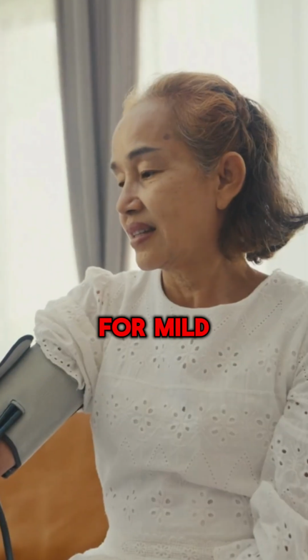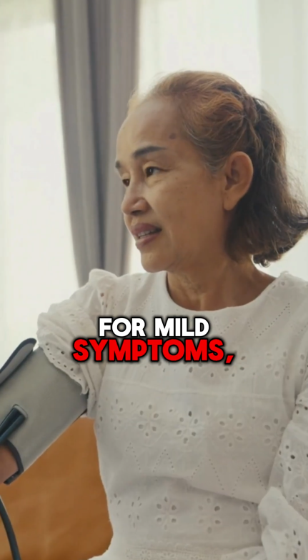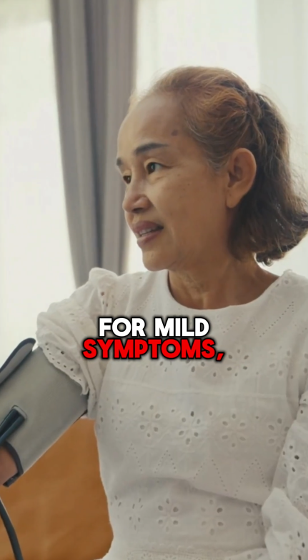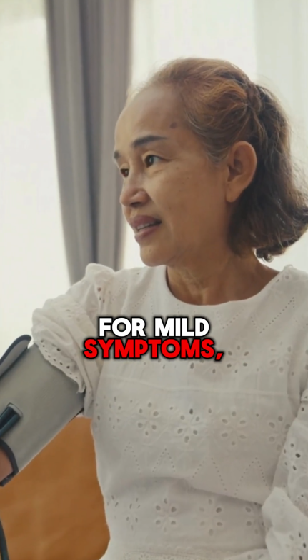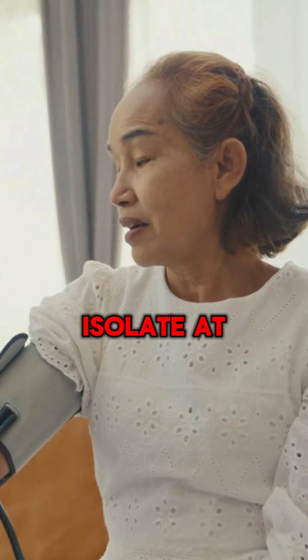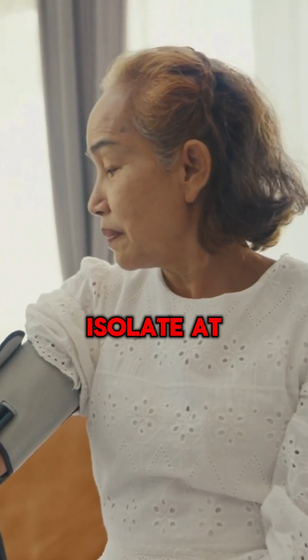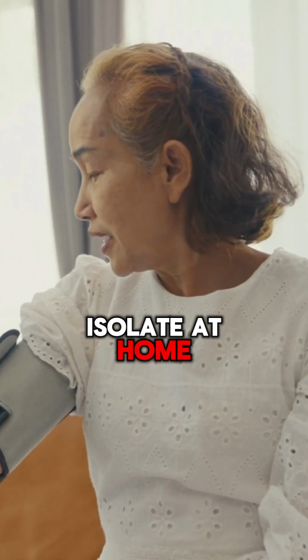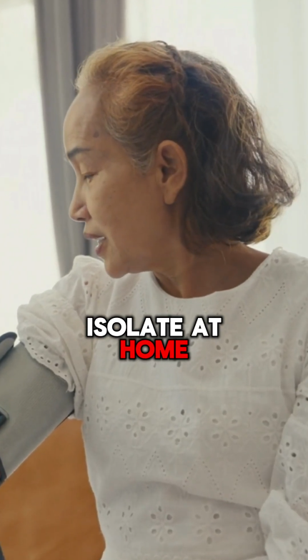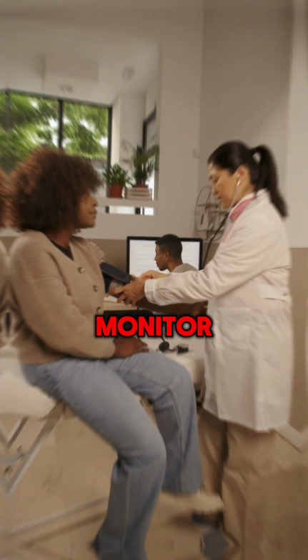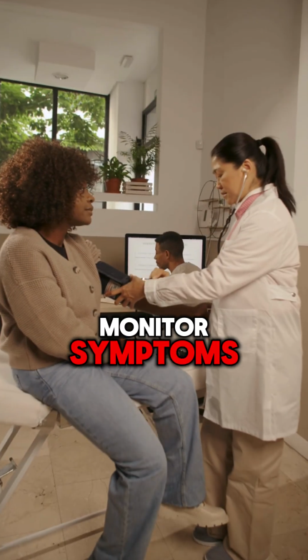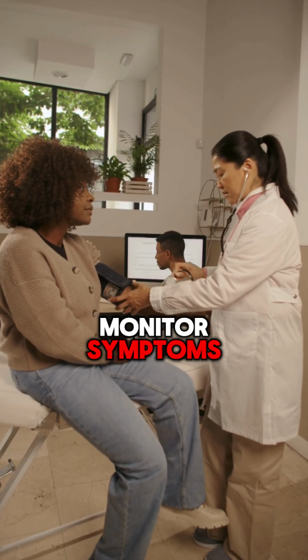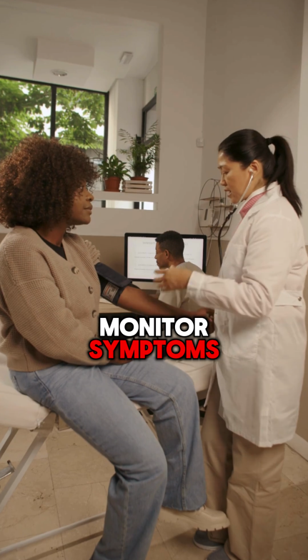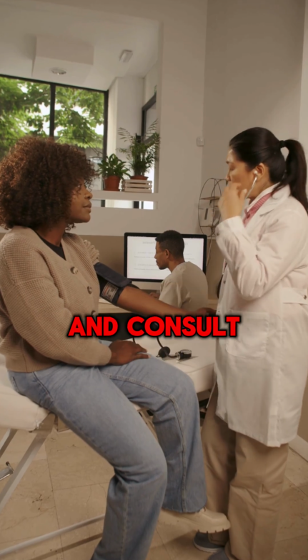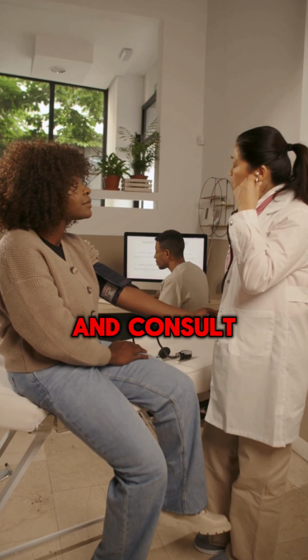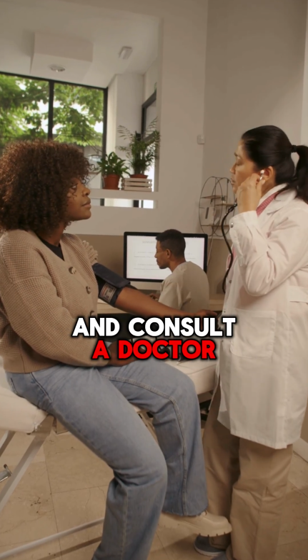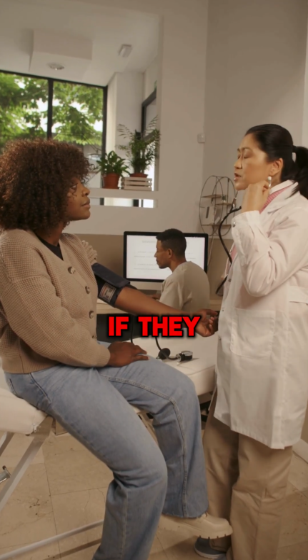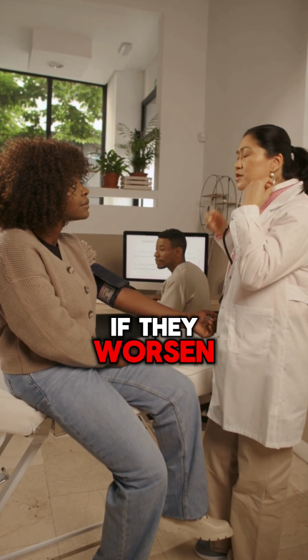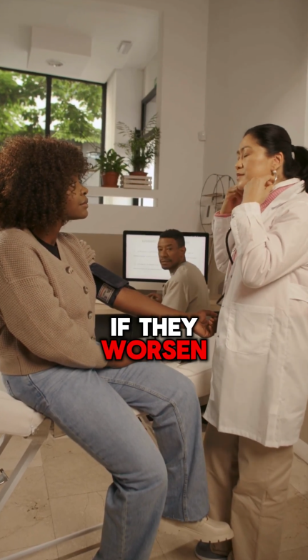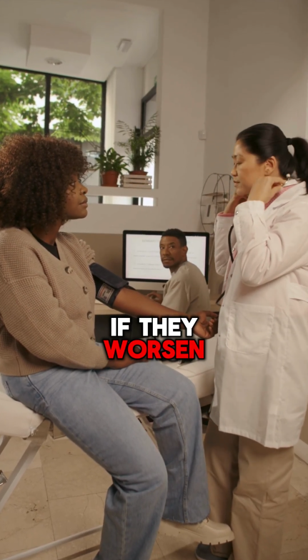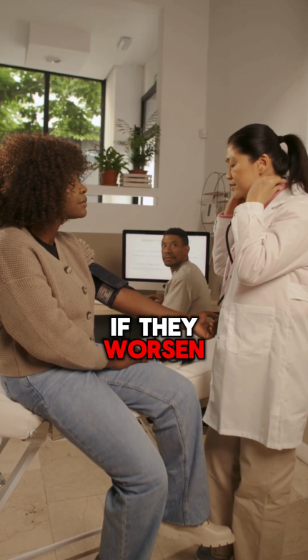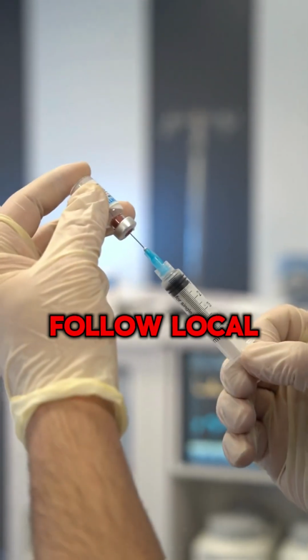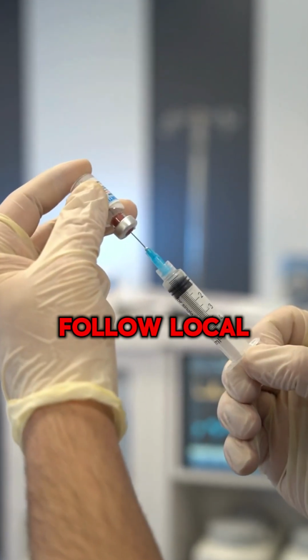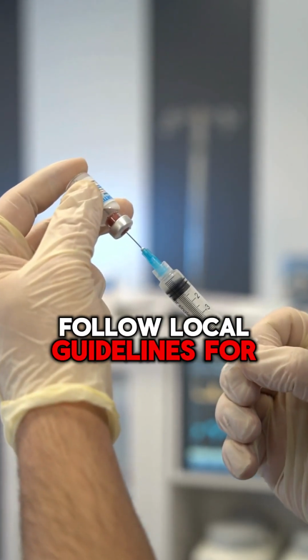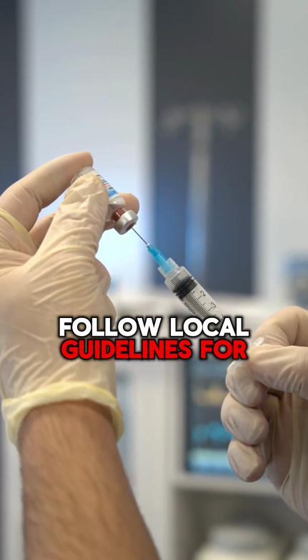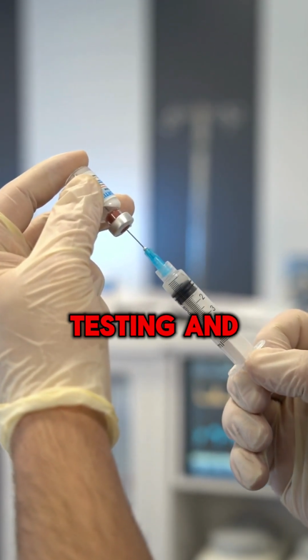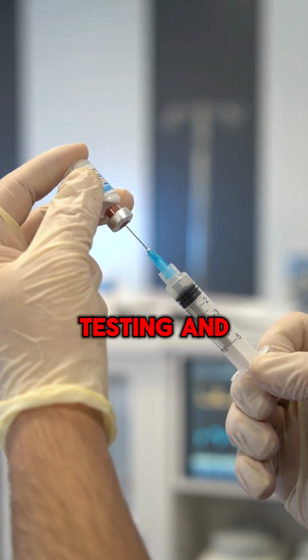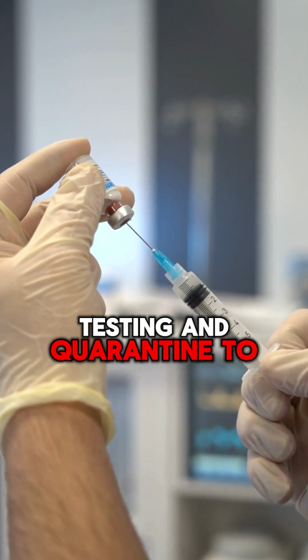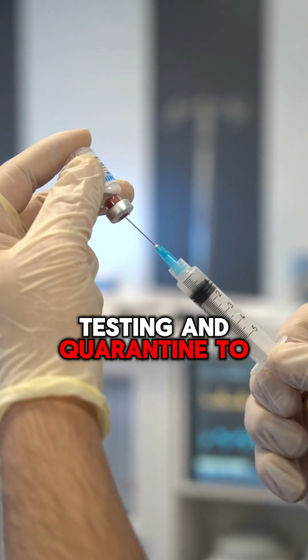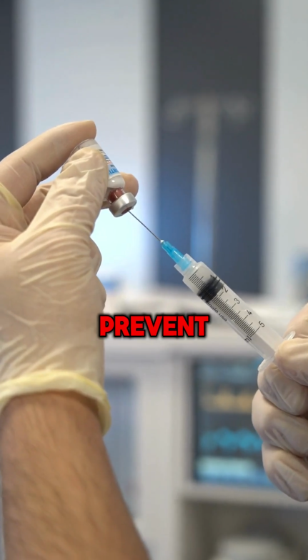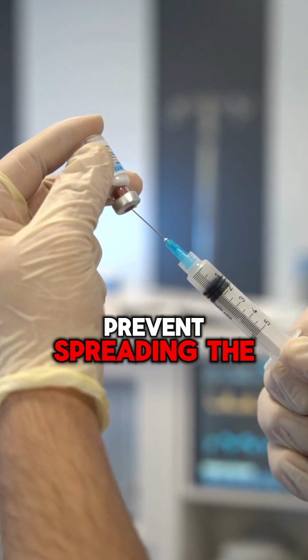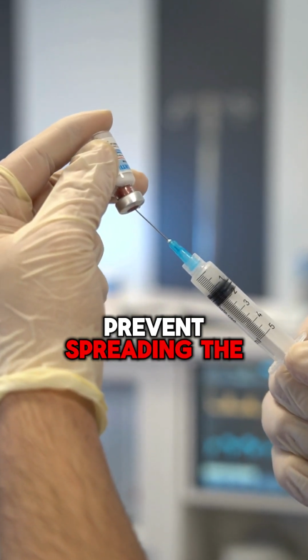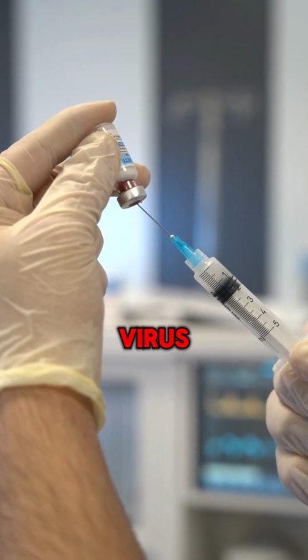For mild symptoms, isolate at home, monitor symptoms, and consult a doctor if they worsen. Follow local guidelines for testing and quarantine to prevent spreading the virus.